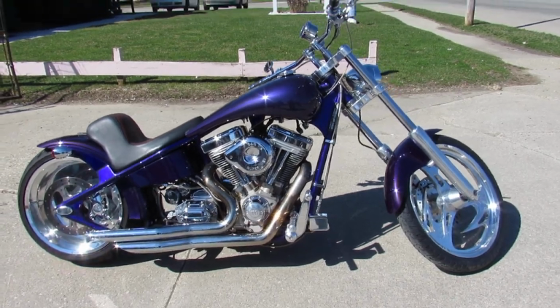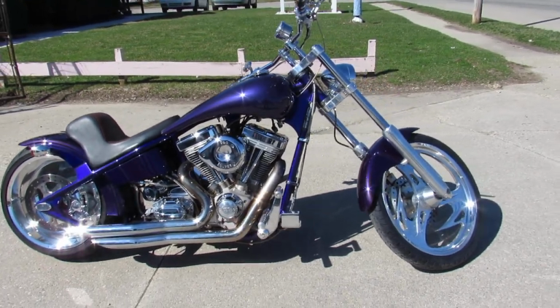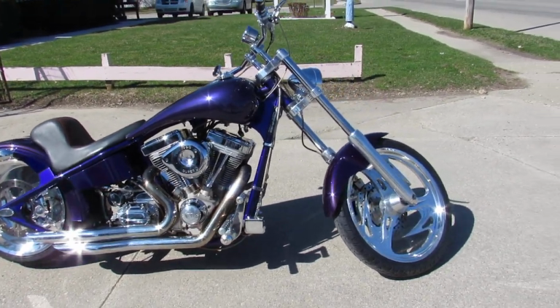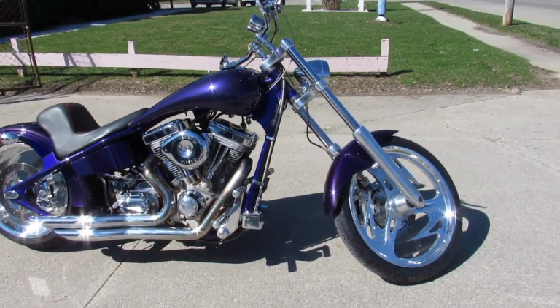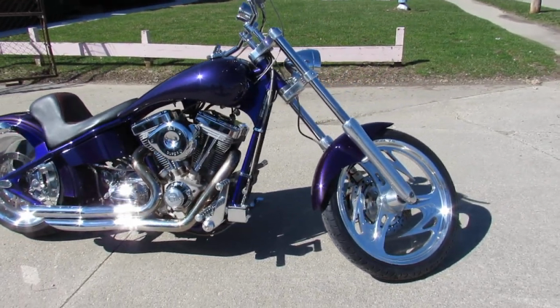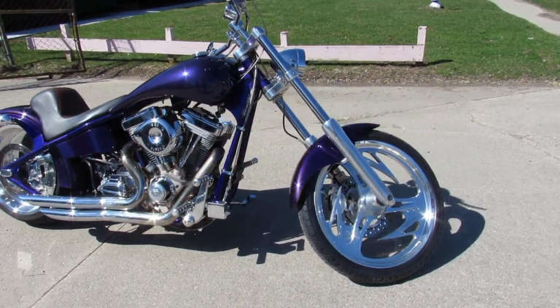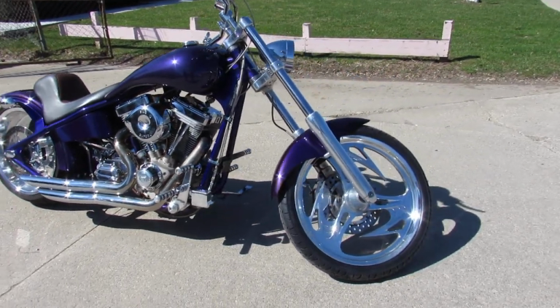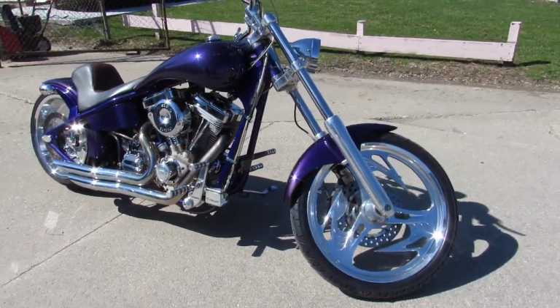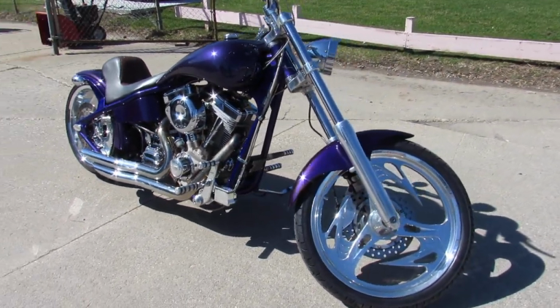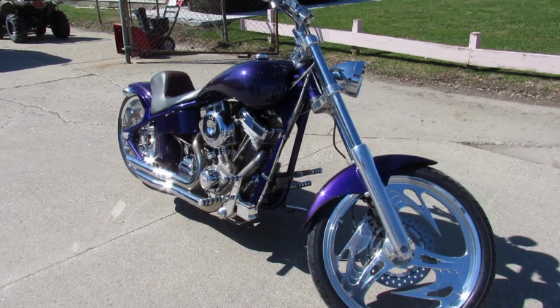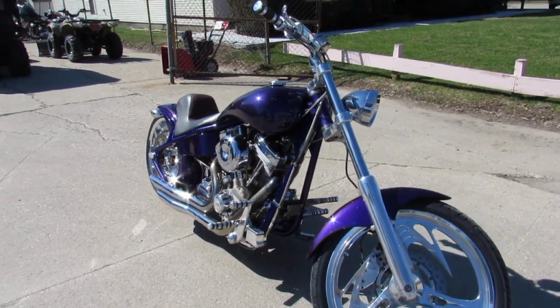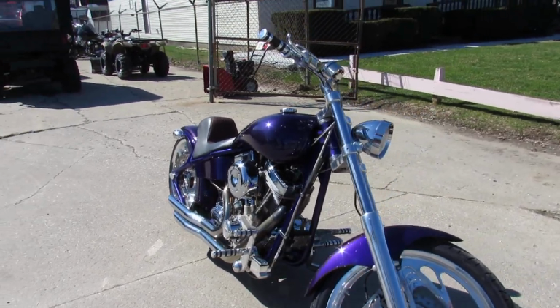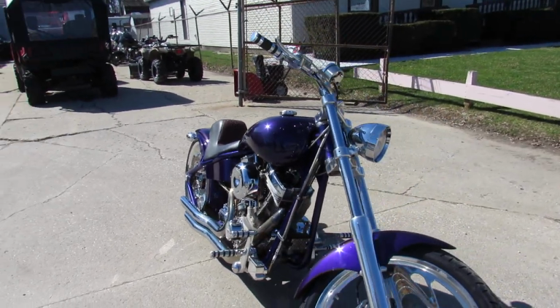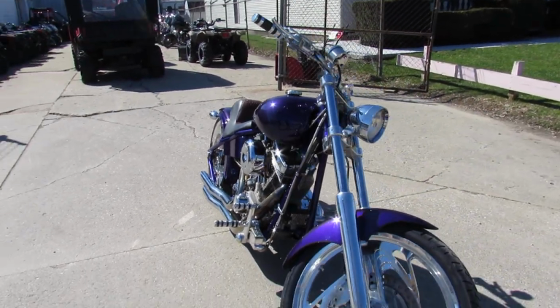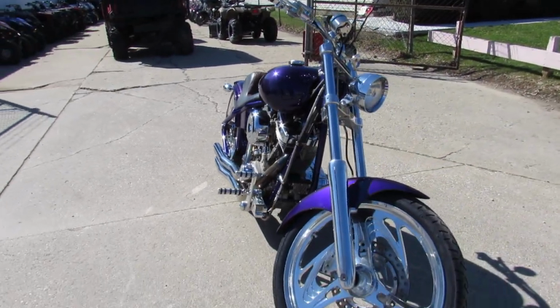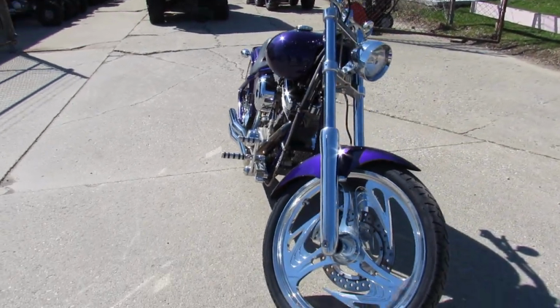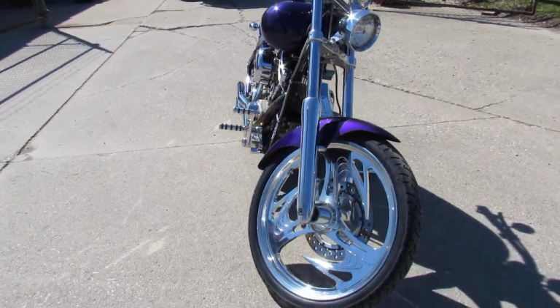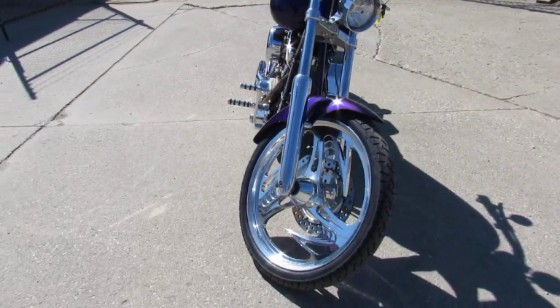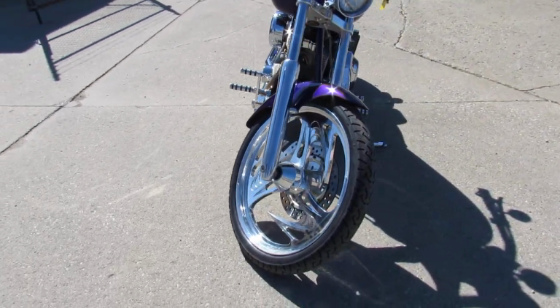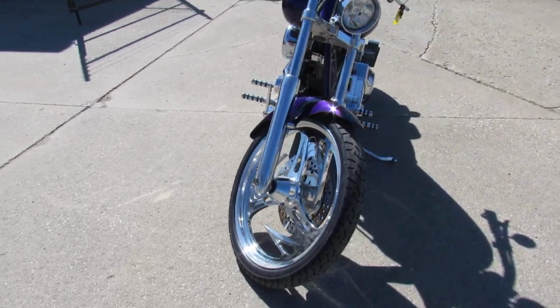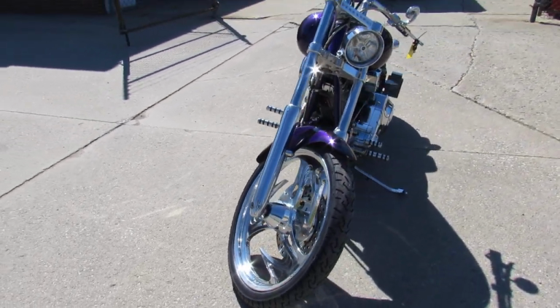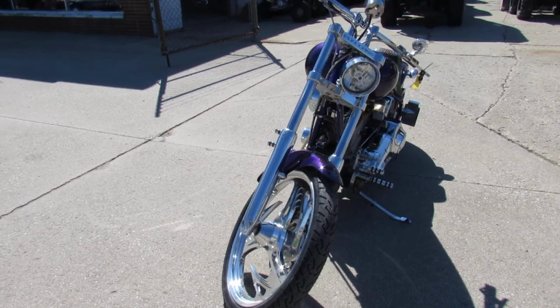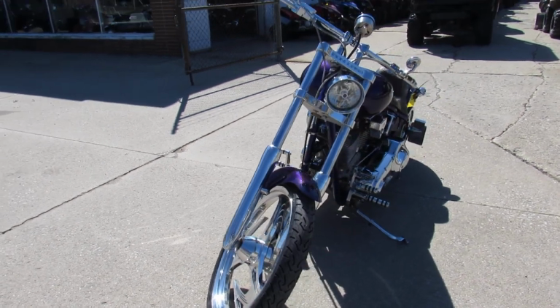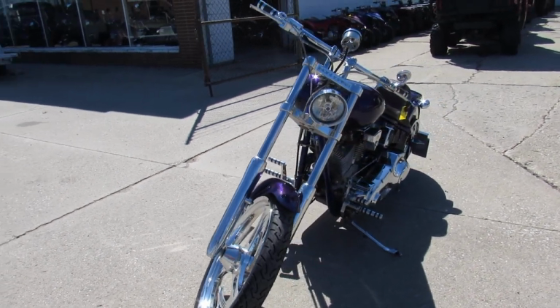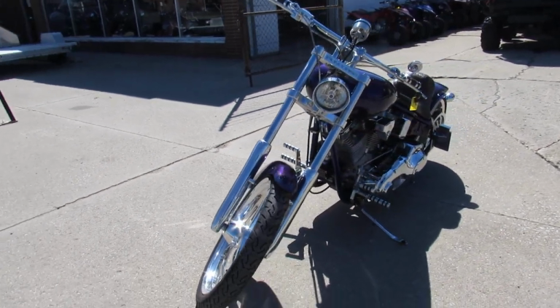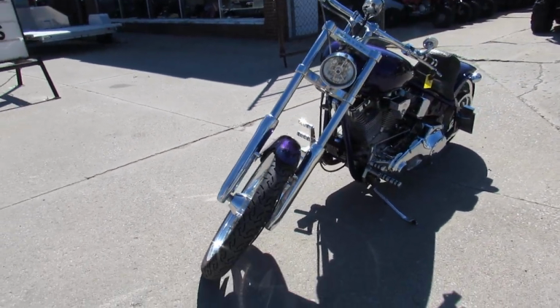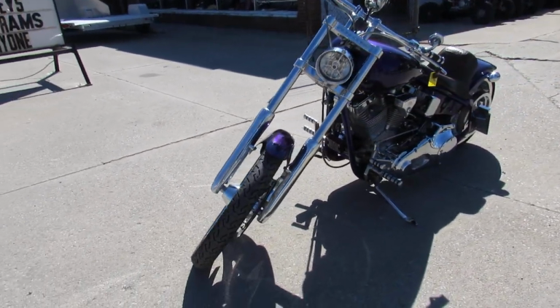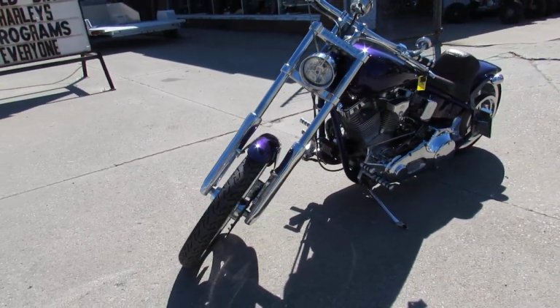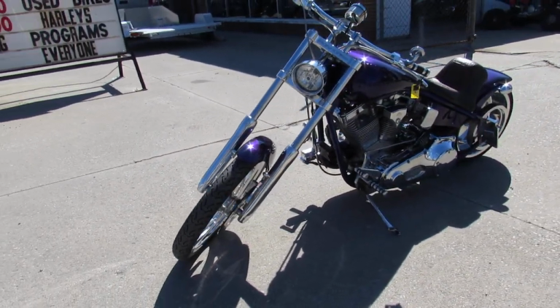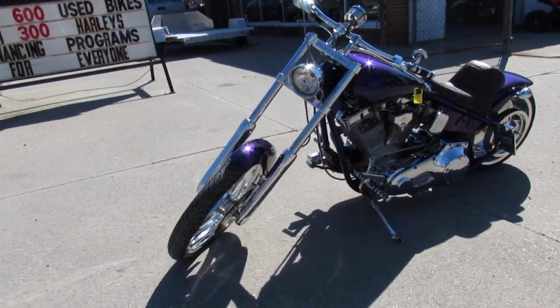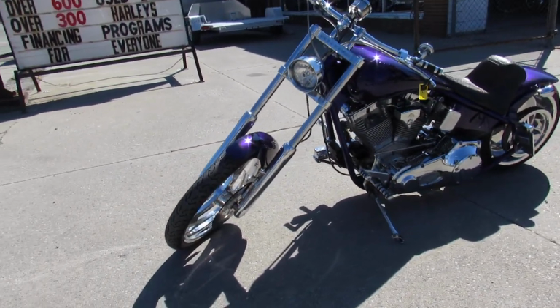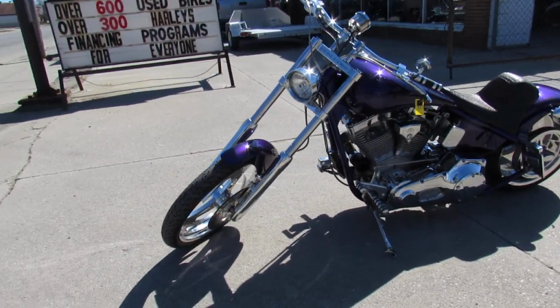Hey guys, ApprovalPowerSports.com here doing some videos on the used motorcycles here. We've got choppers all over the place here. Three Iron Horse Tejas for sale. It's got a 107 cubic inch S&S motor. Chopper turns heads everywhere you go guys.